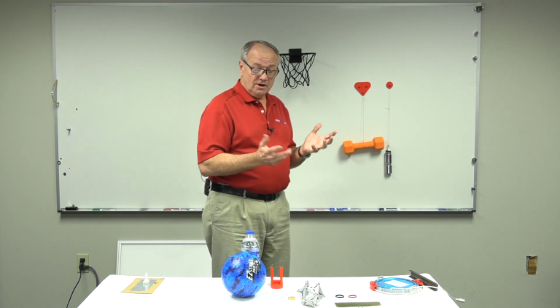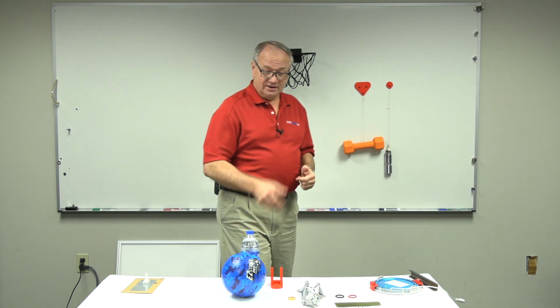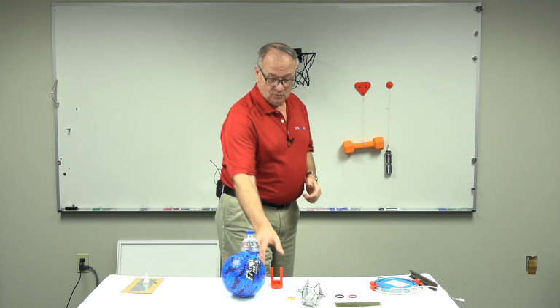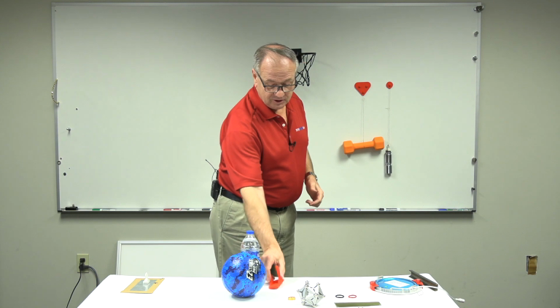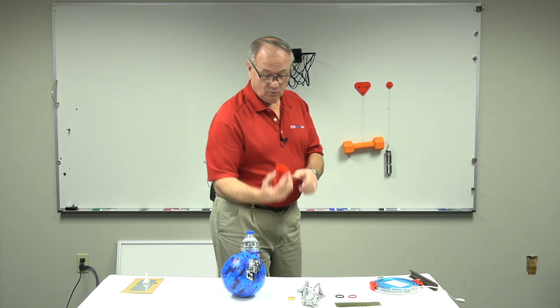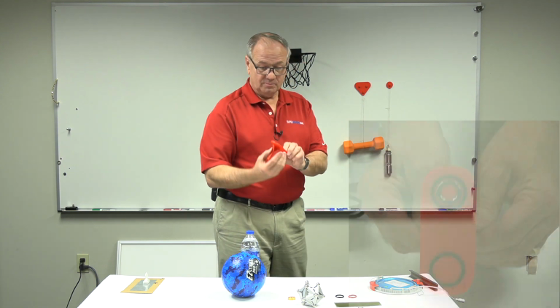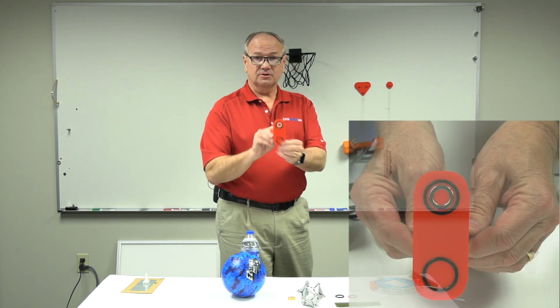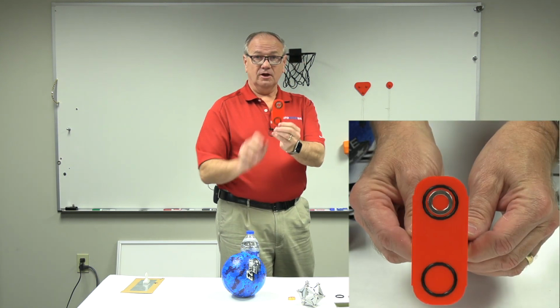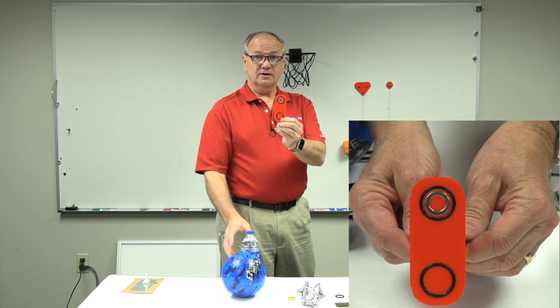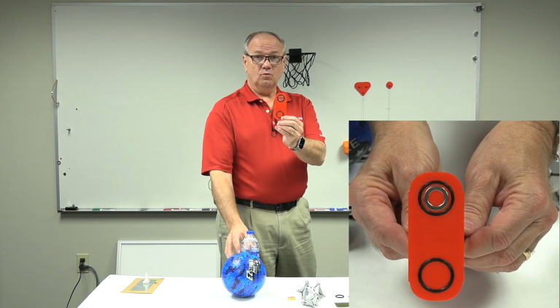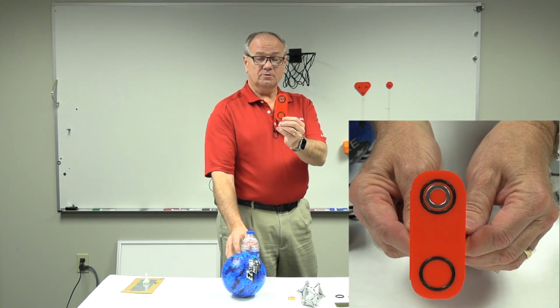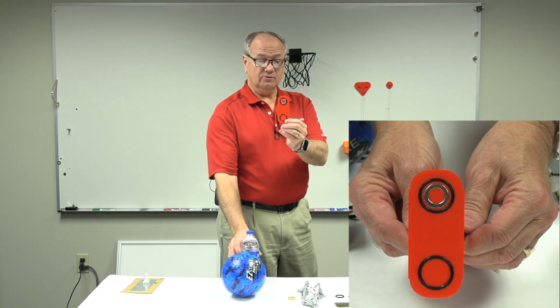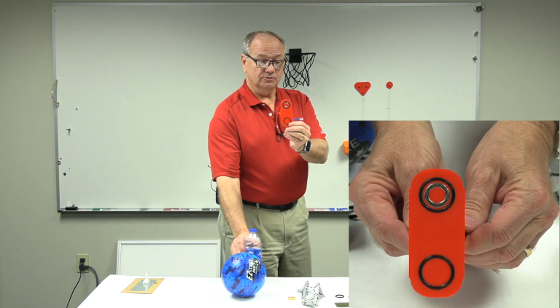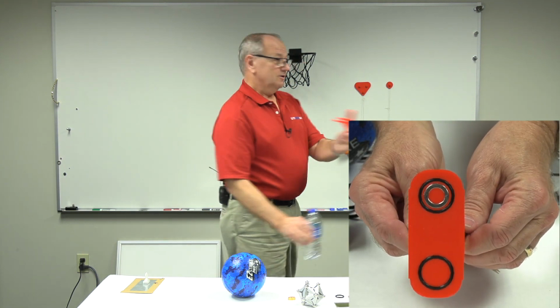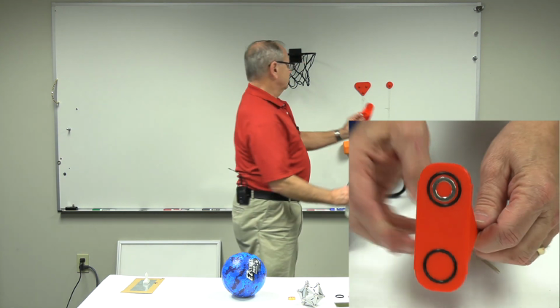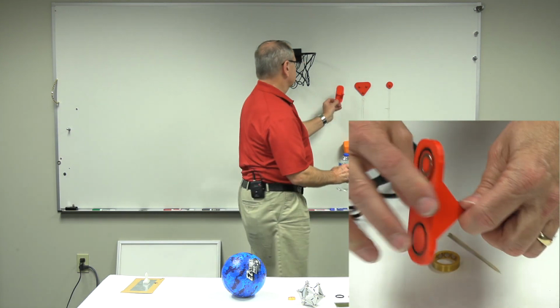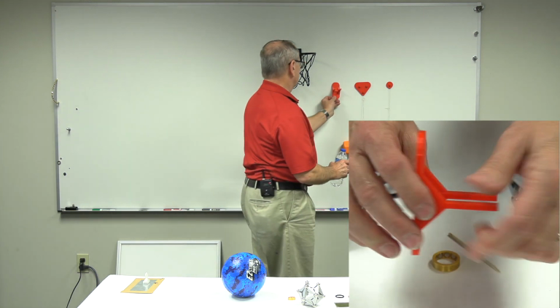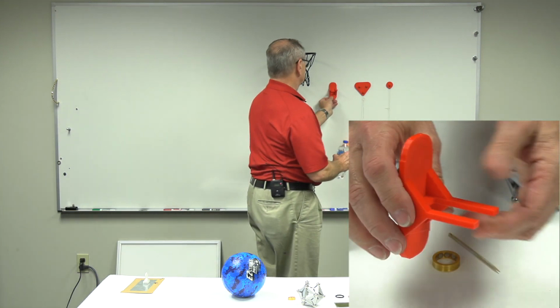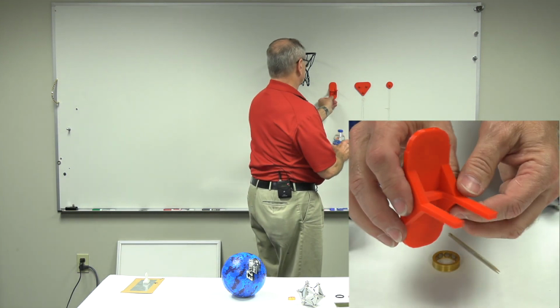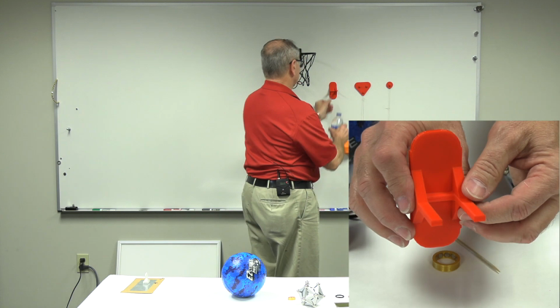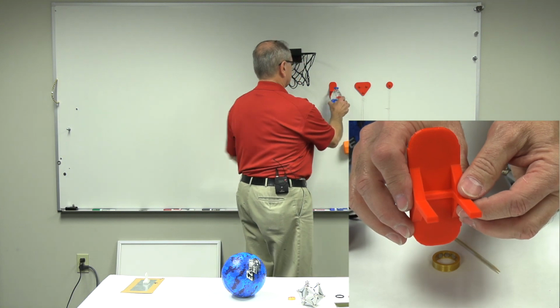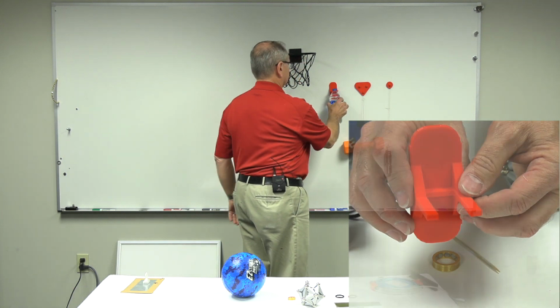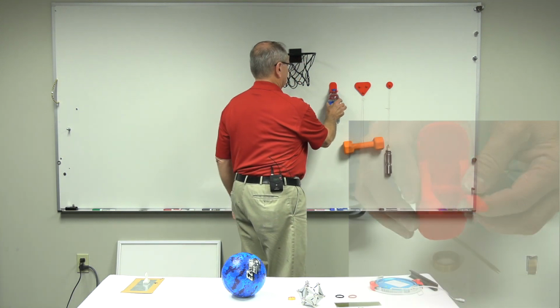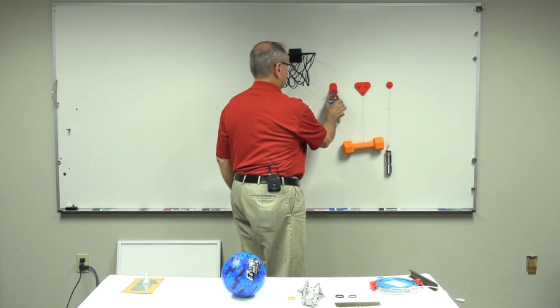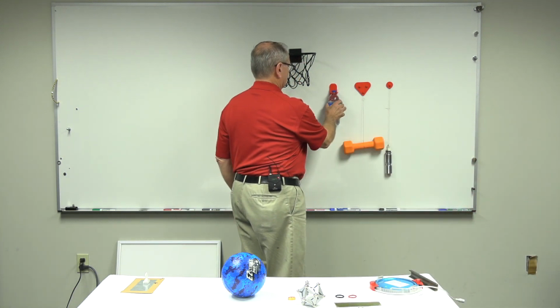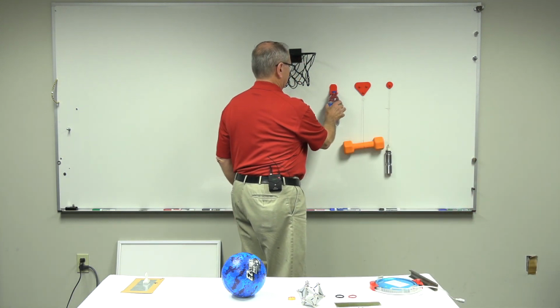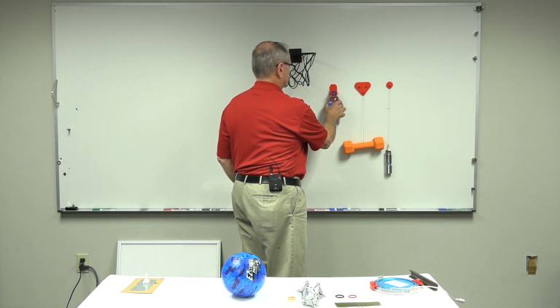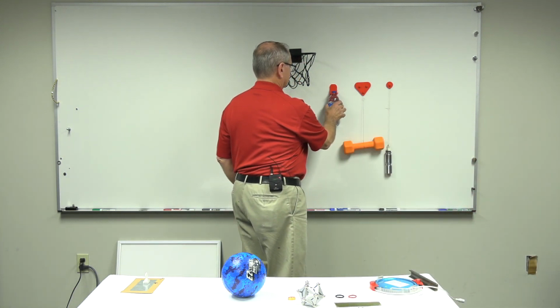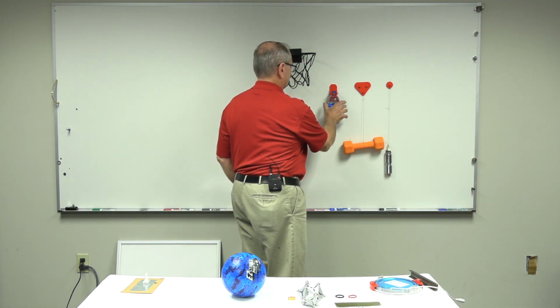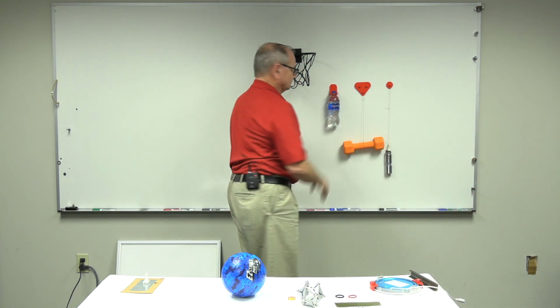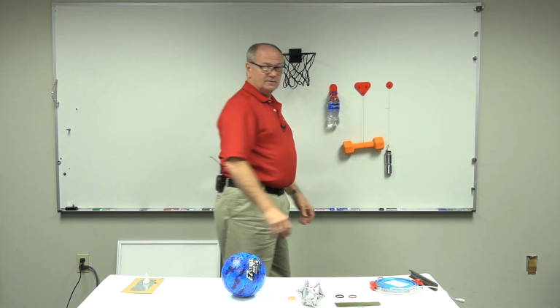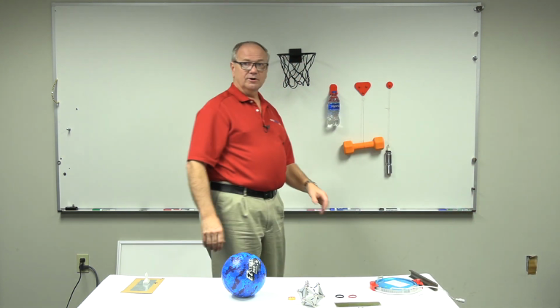I even once said what if we make something like a water bottle holder. This allows us to just hang our water bottle on here.